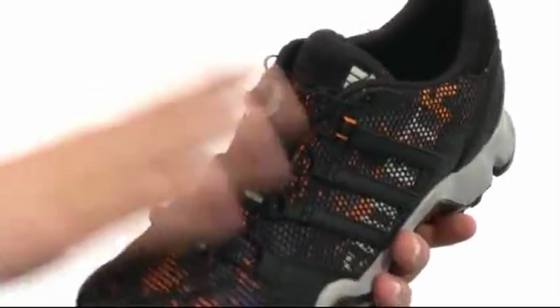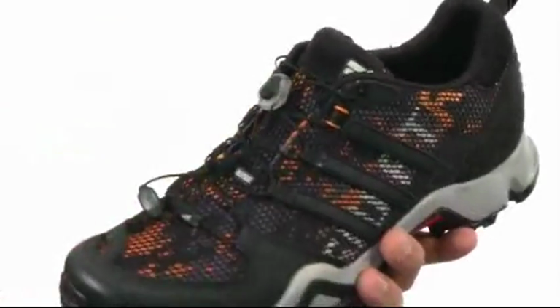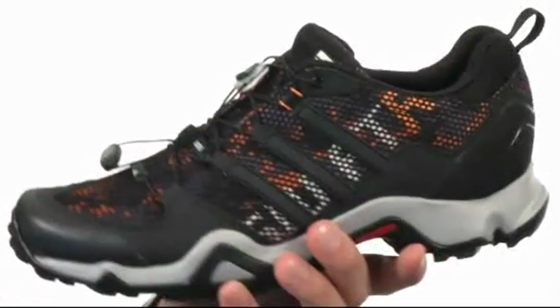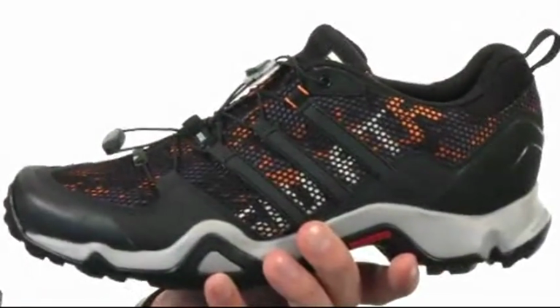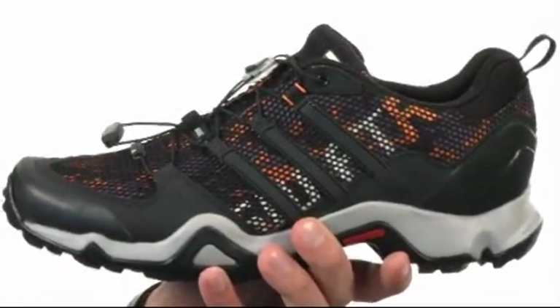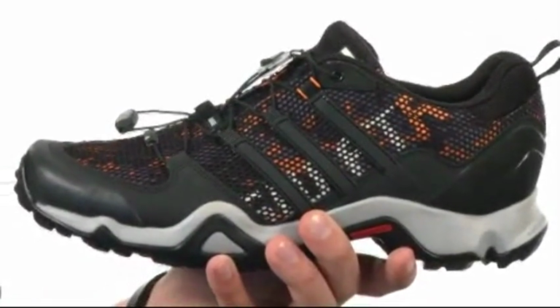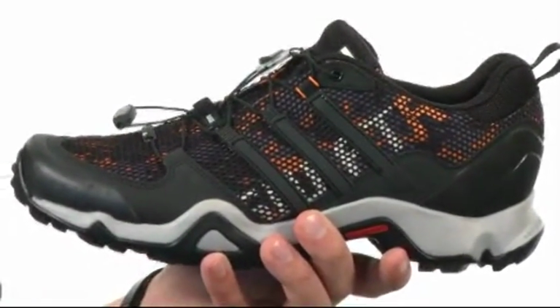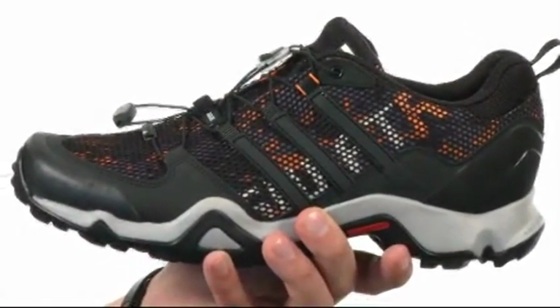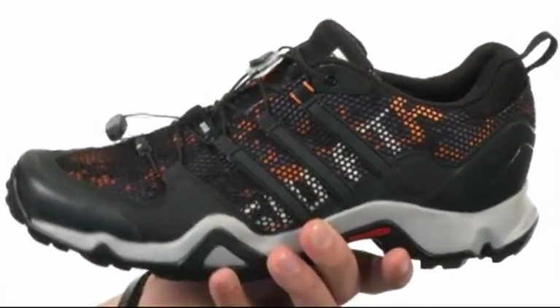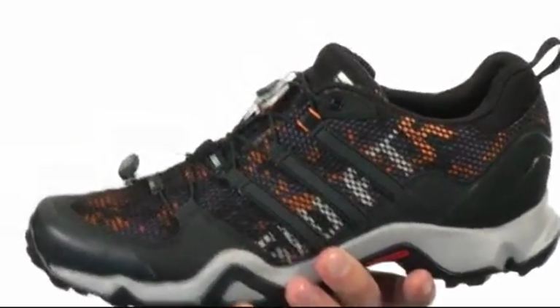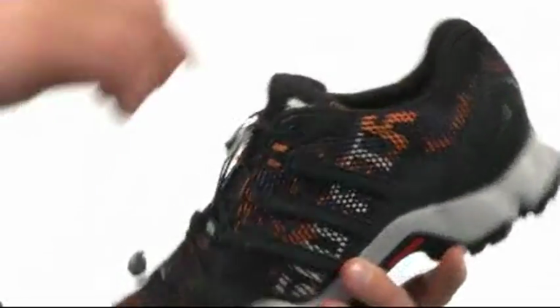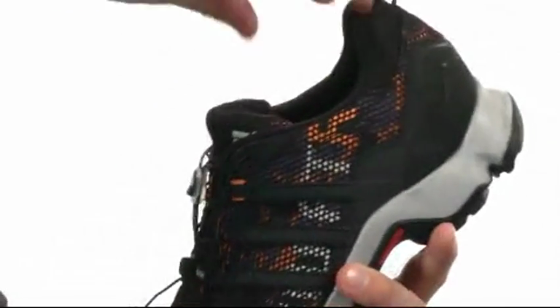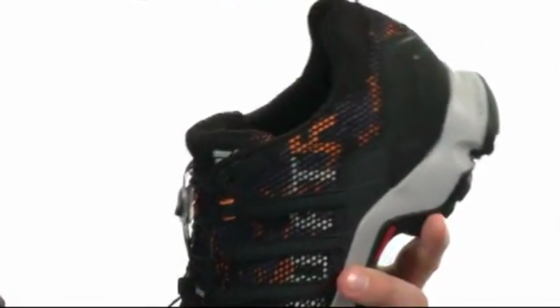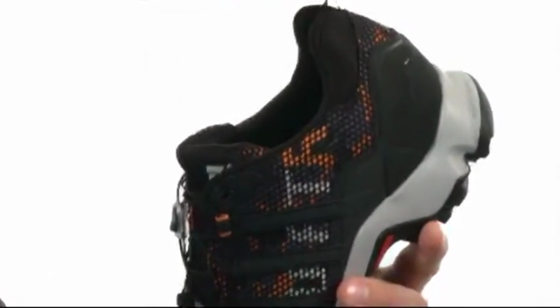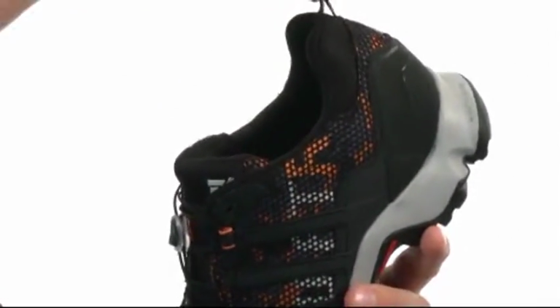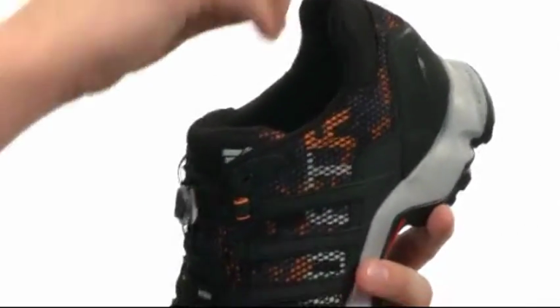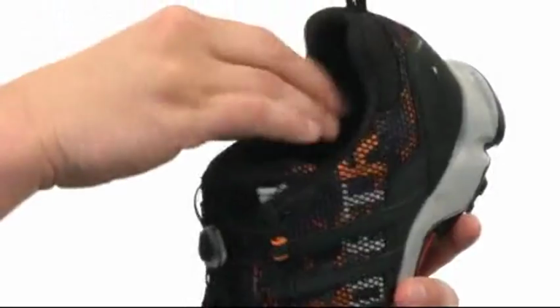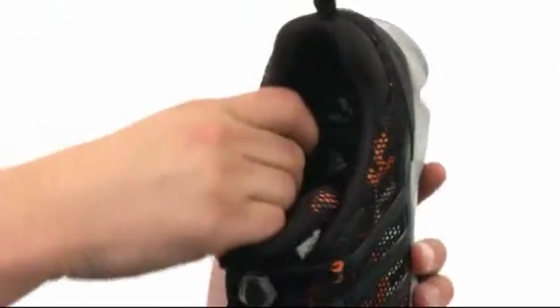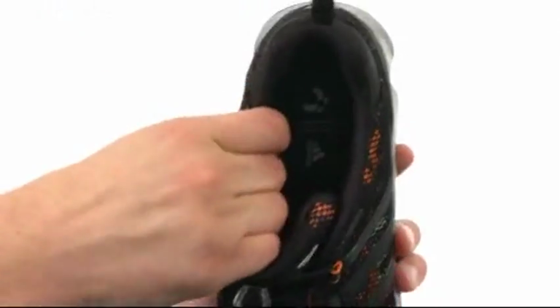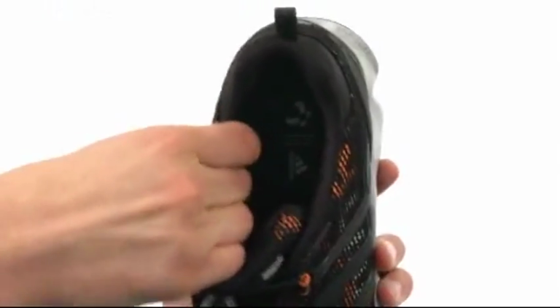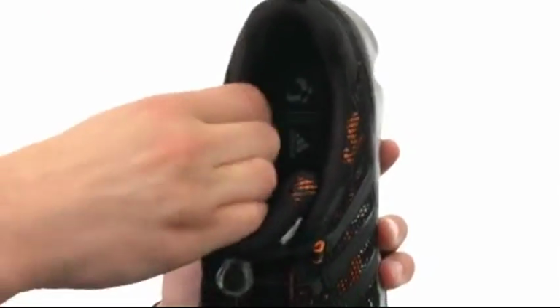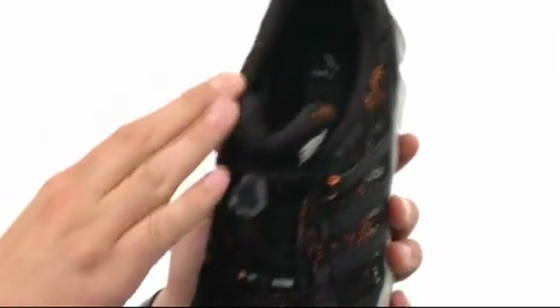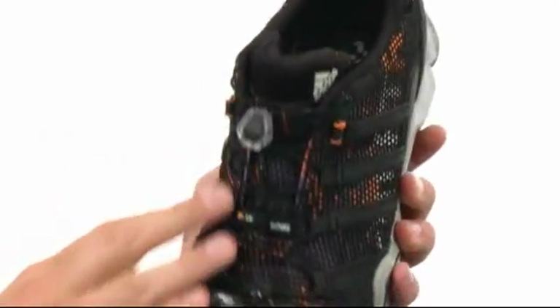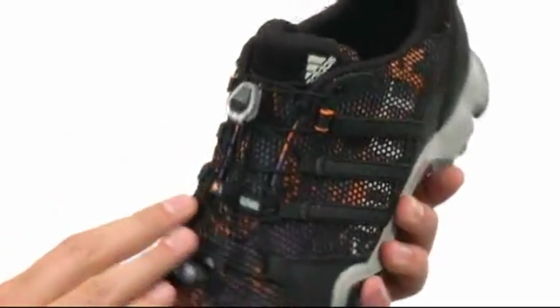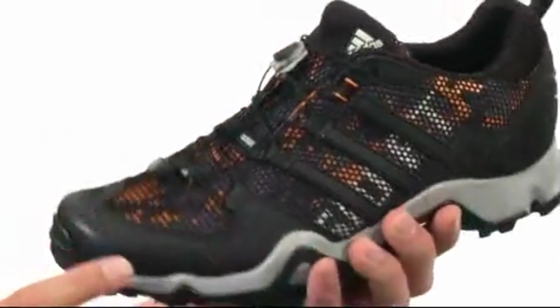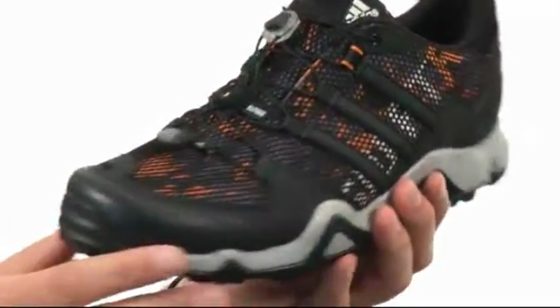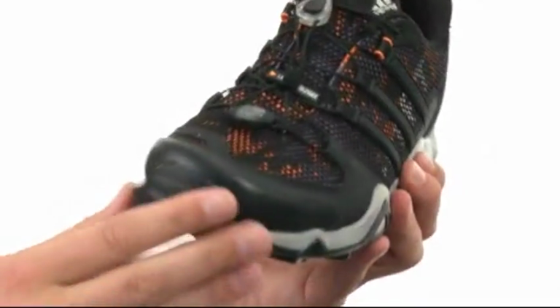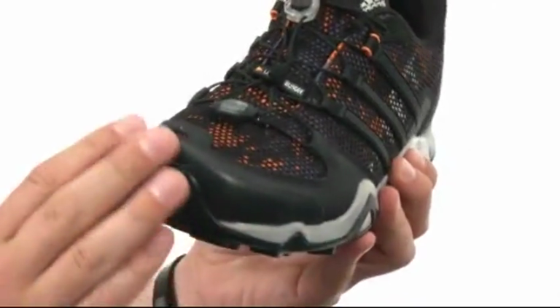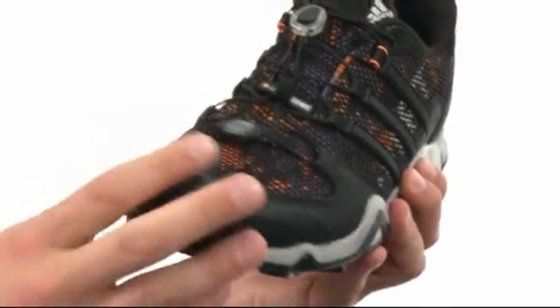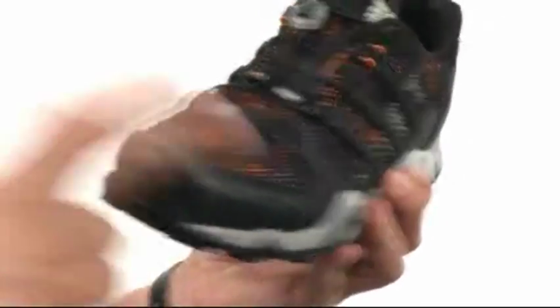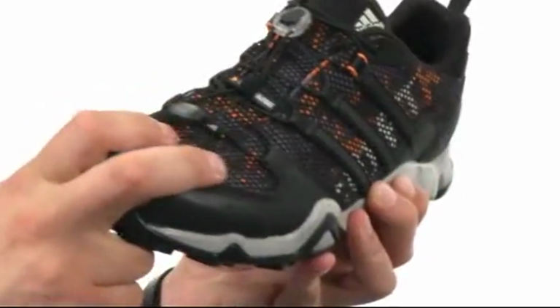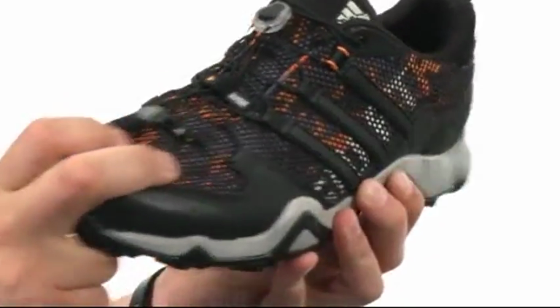You just give that a pull and it wraps around your forefoot to make sure everything stays right in place. There's a handy pull tab back here, and a soft breathable lining on the inside.